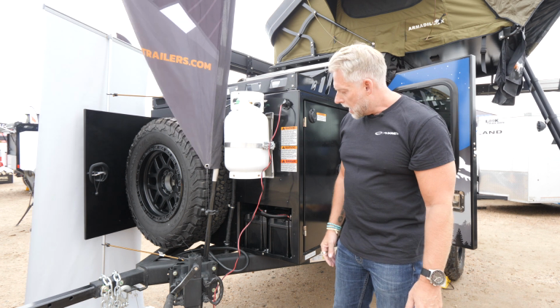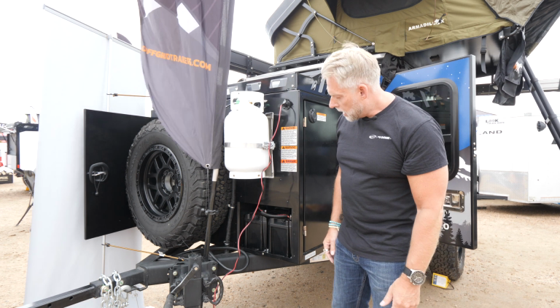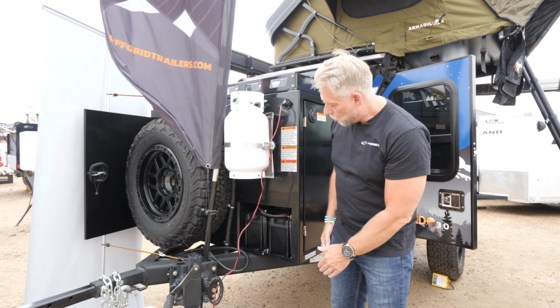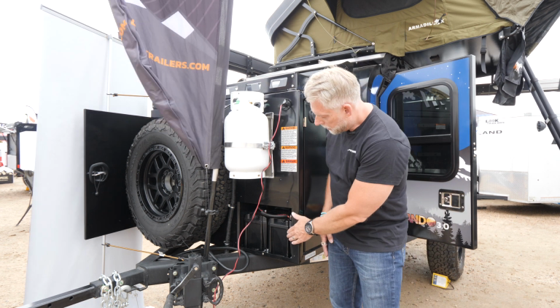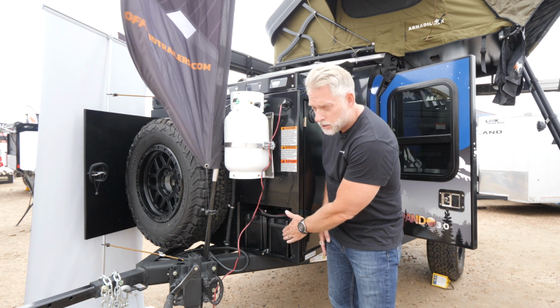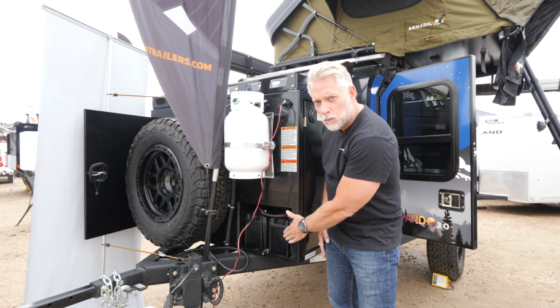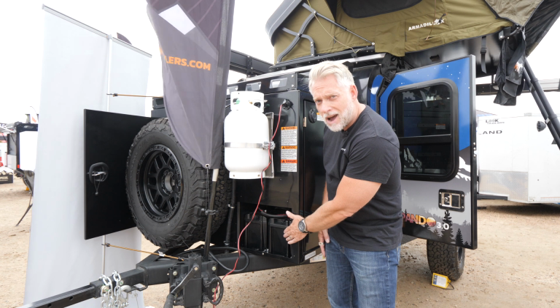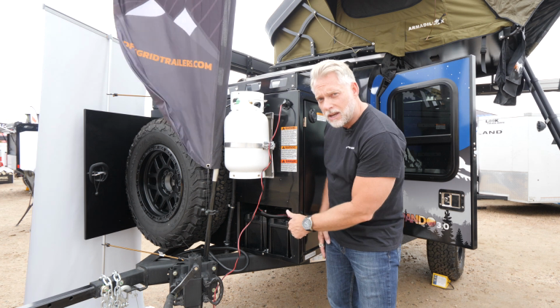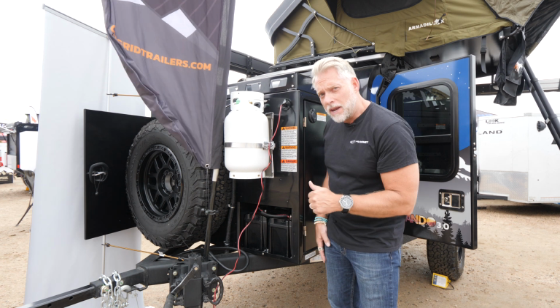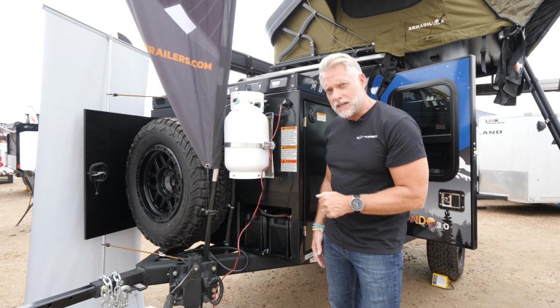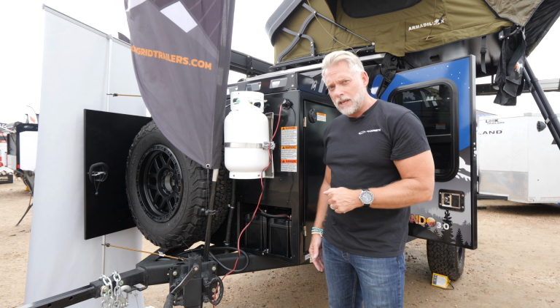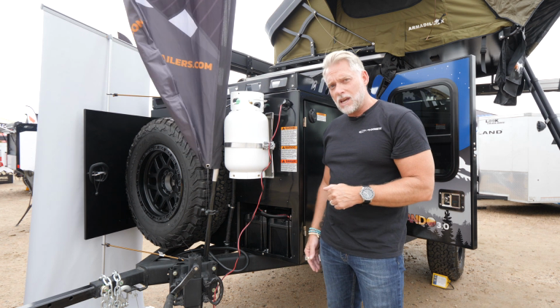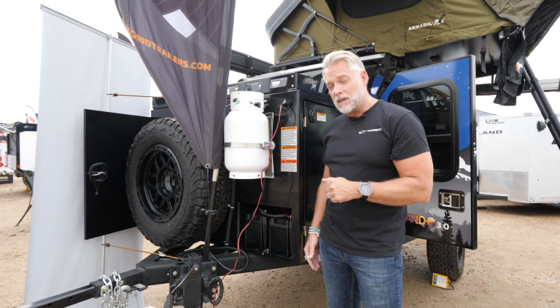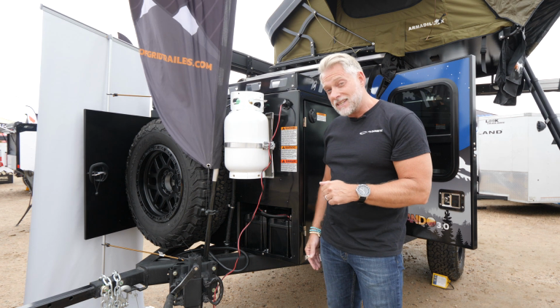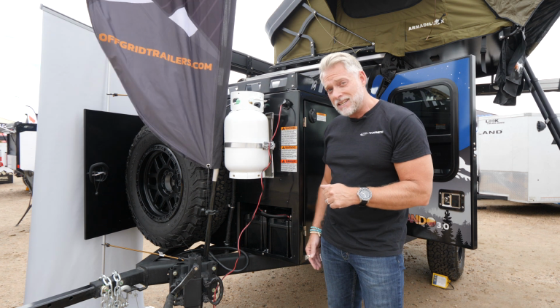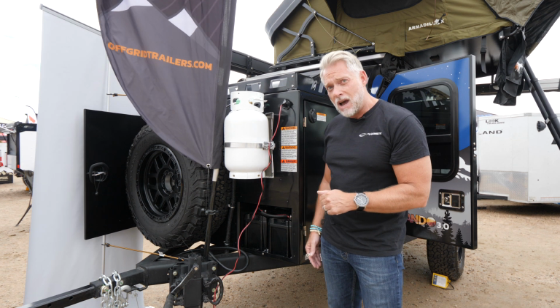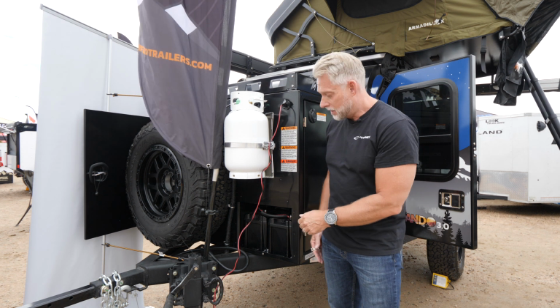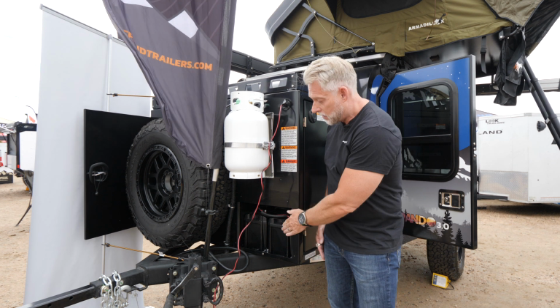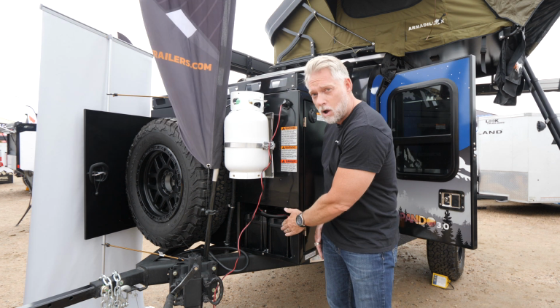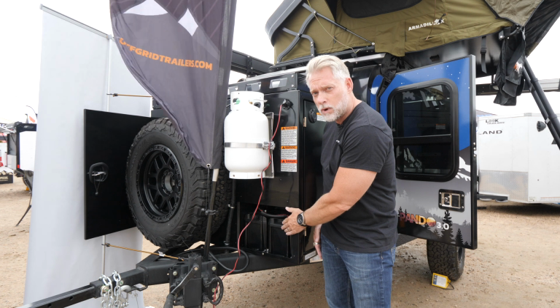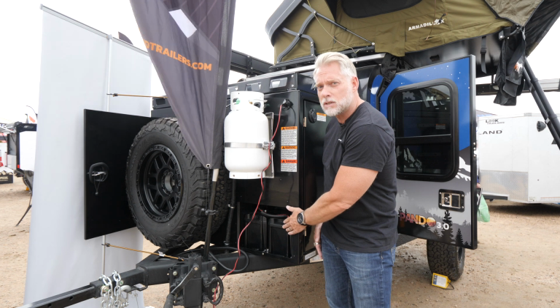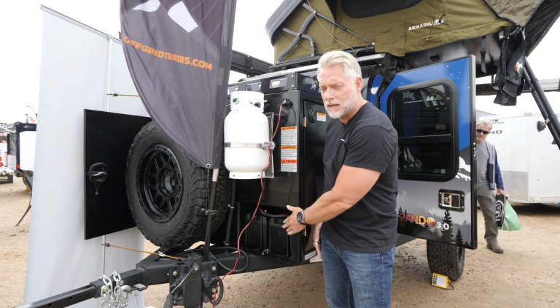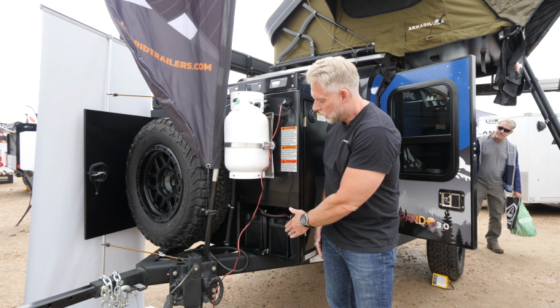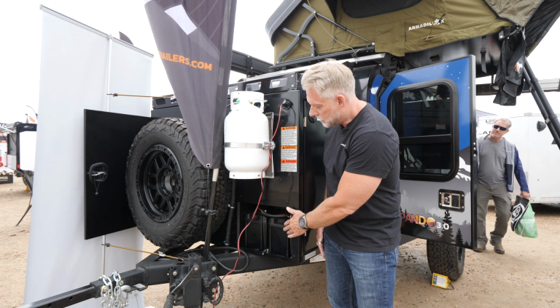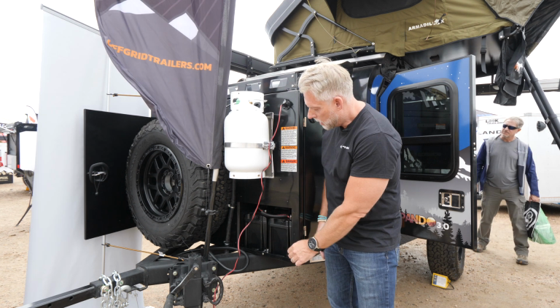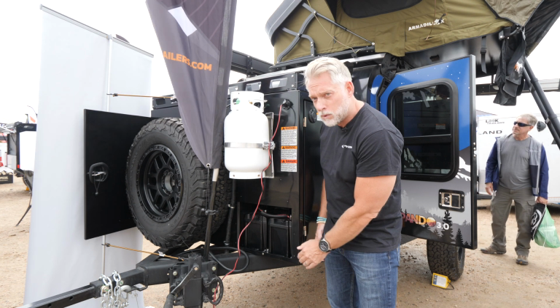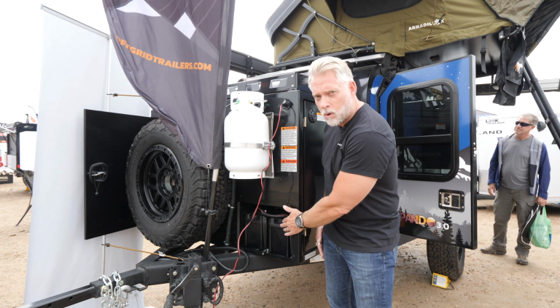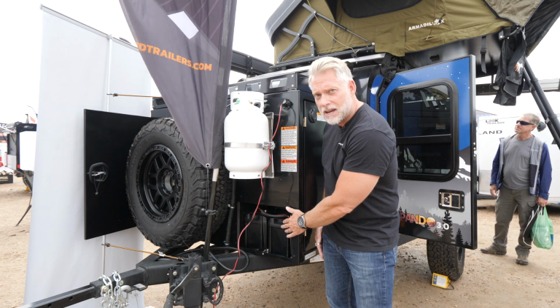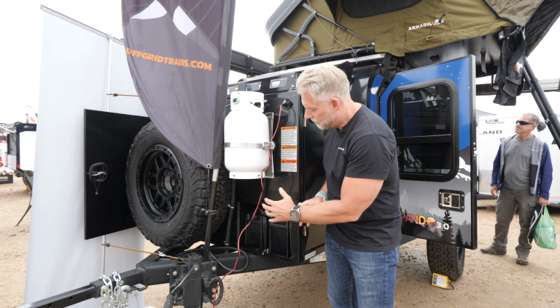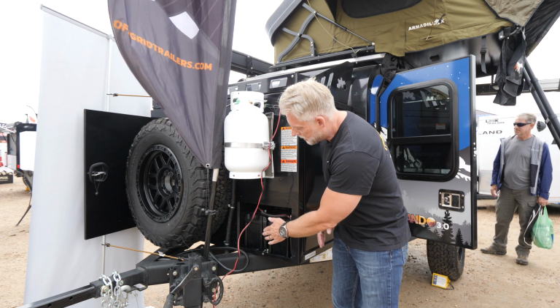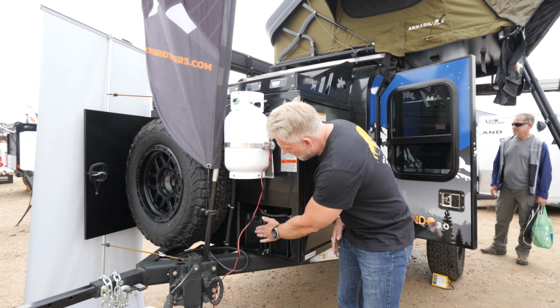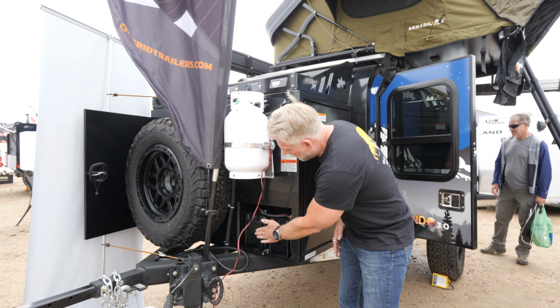Nice and light as well — these are just over 20 pounds. Your regular six-volt AGM is going to be about 67 pounds, so you save almost 40 pounds with this battery. Group 24 size, so they fit nice and snug in here.